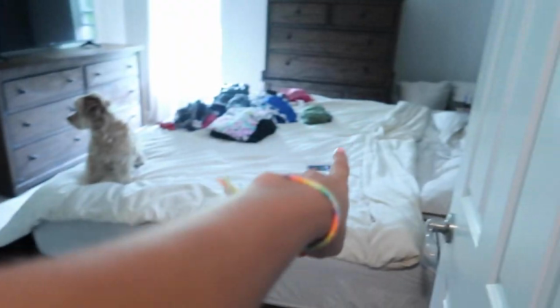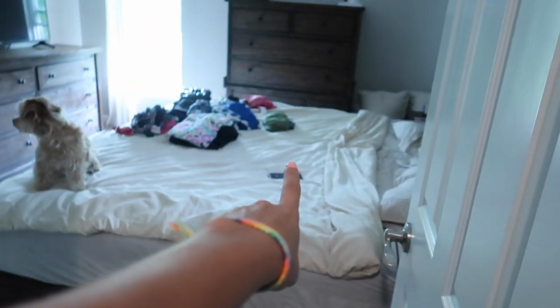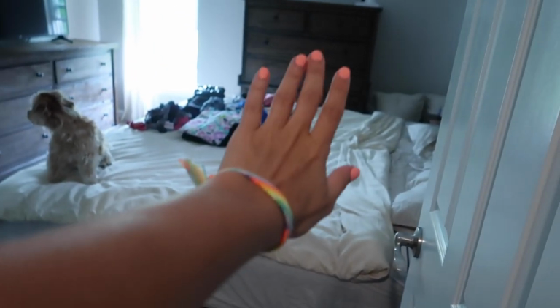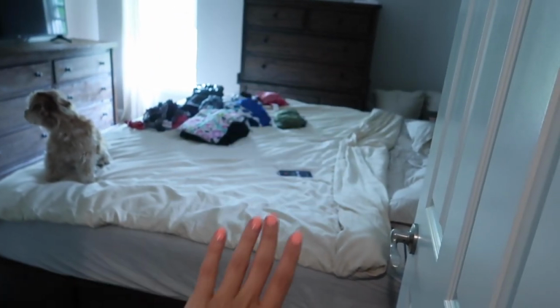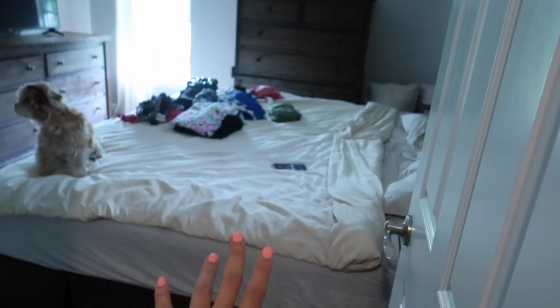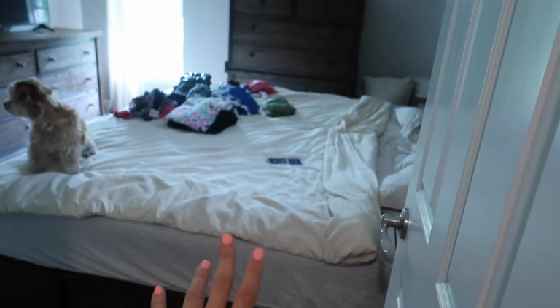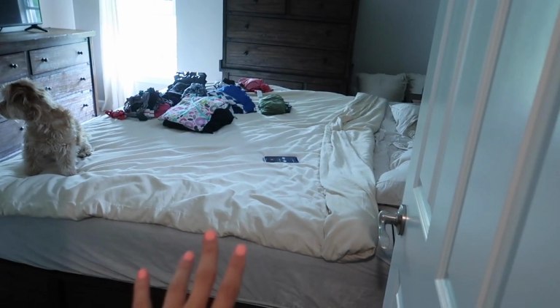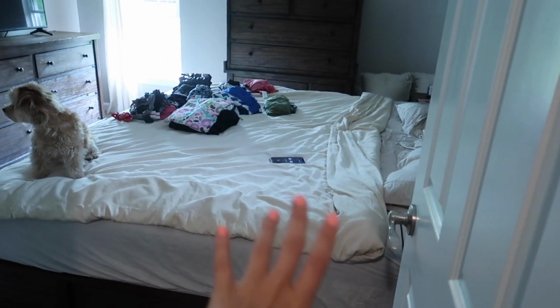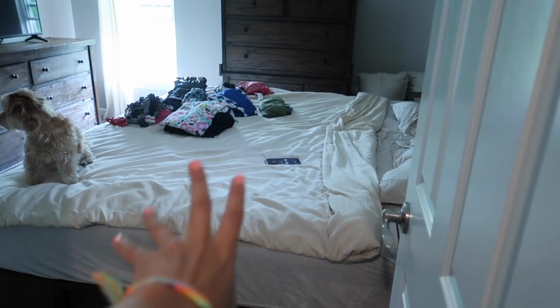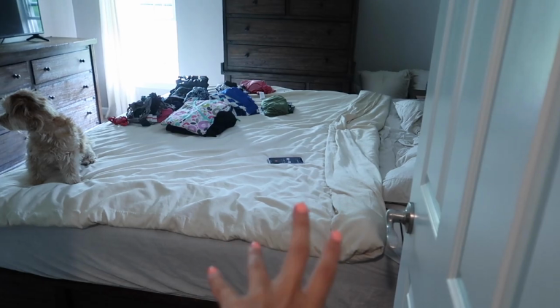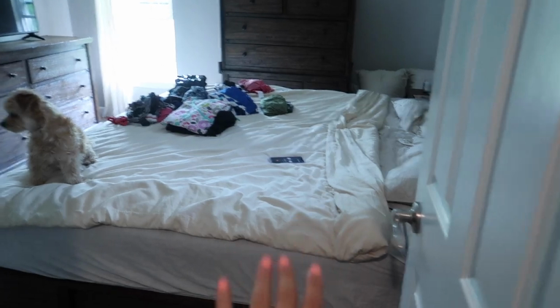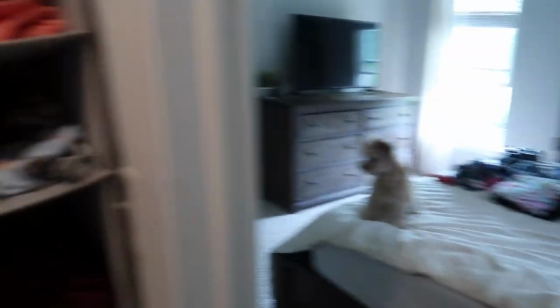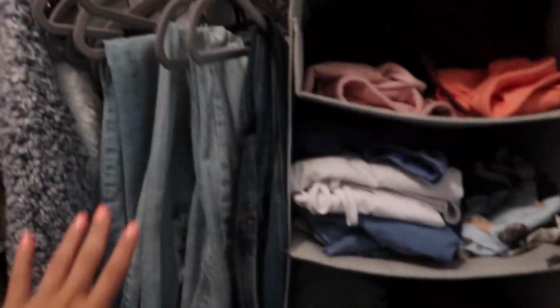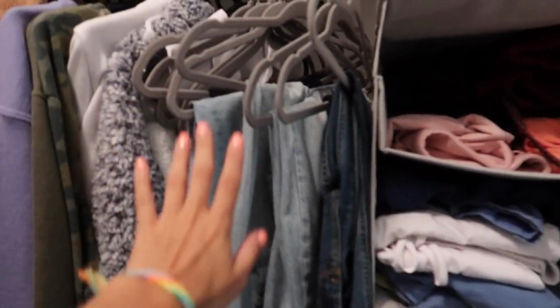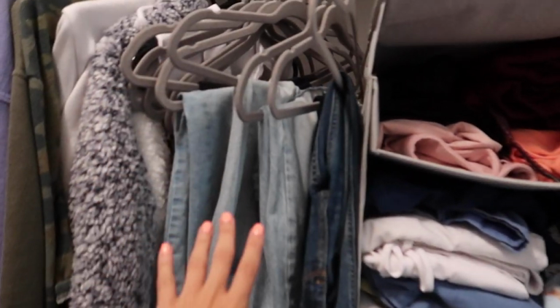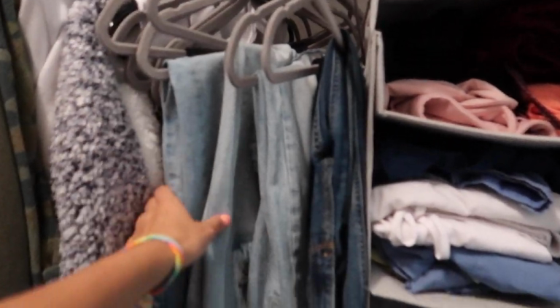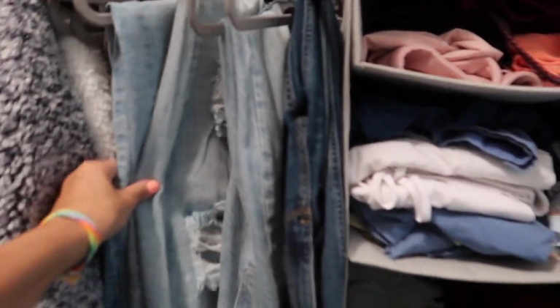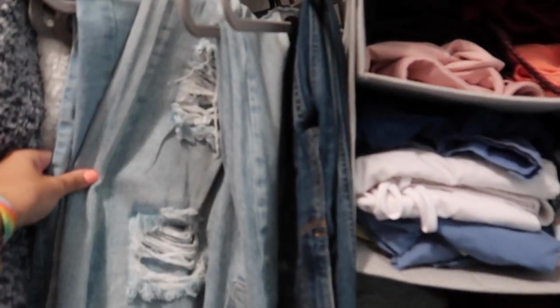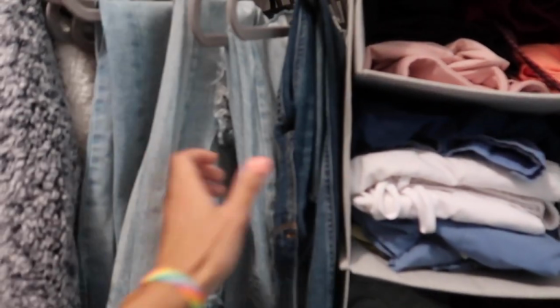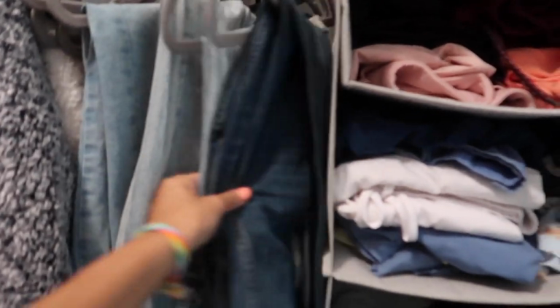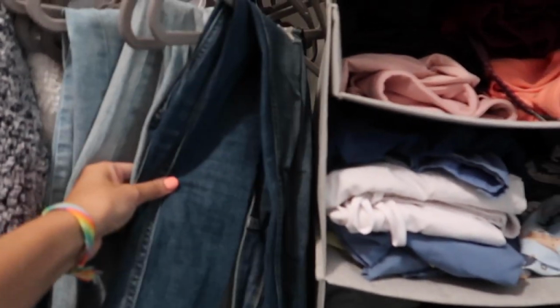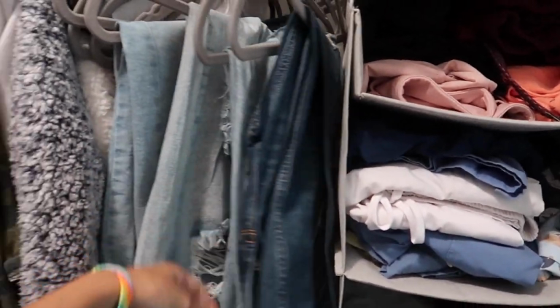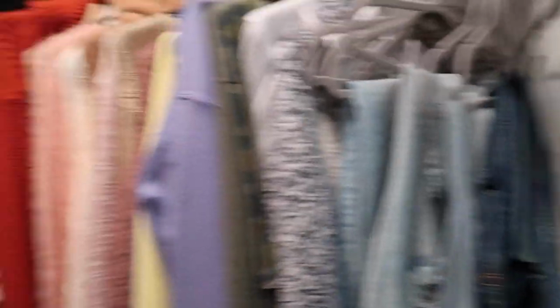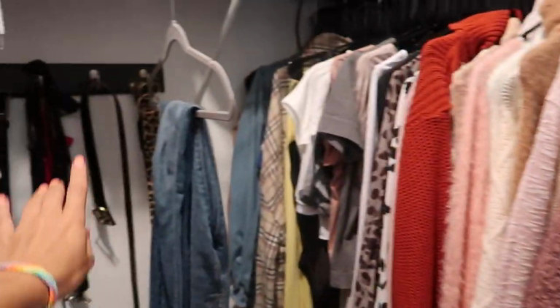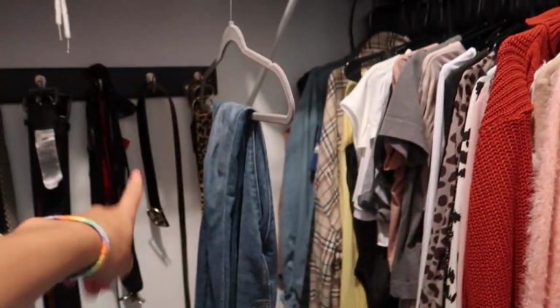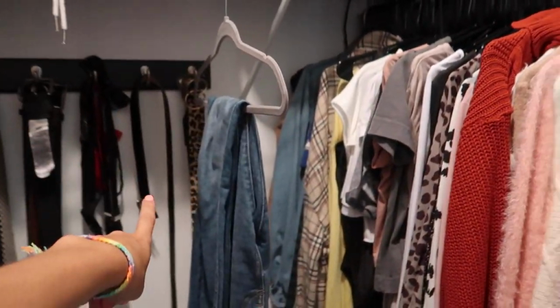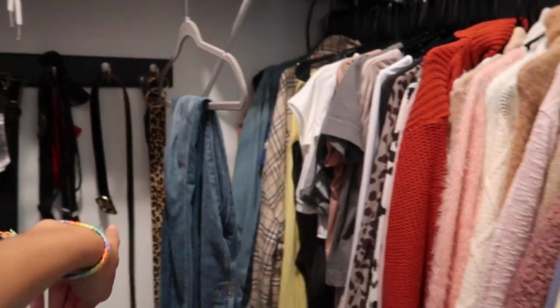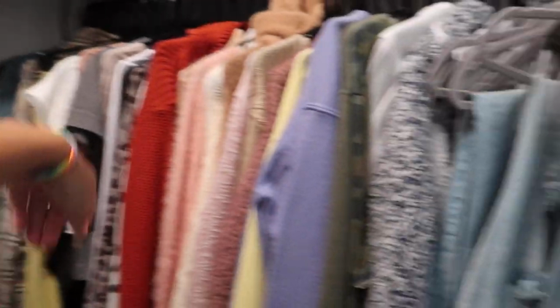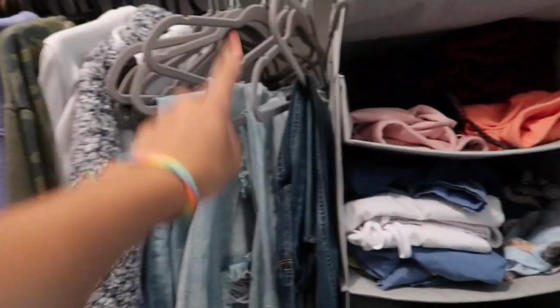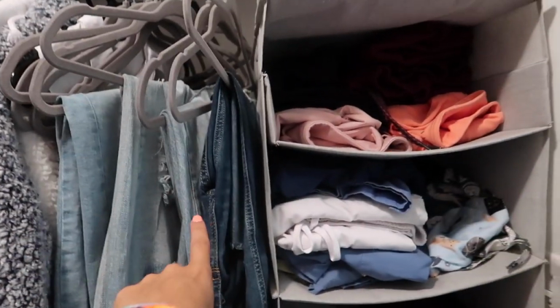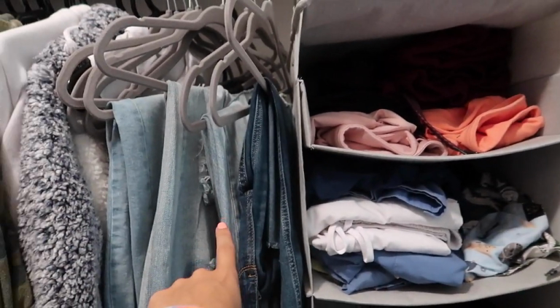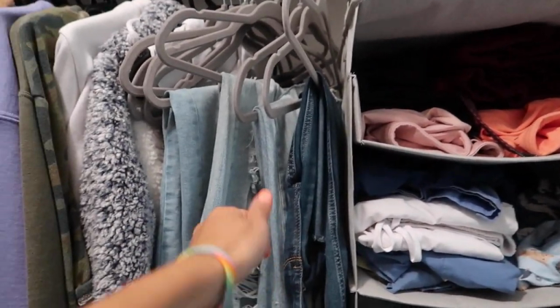Sean's on the phone right there, I'm multitasking. Going through my jeans next, putting the ones I'm keeping here and taking the other ones off.